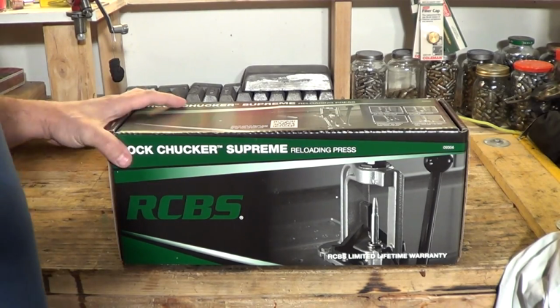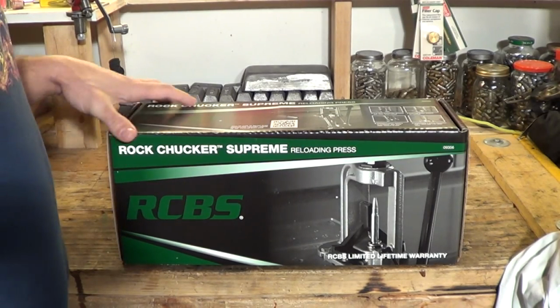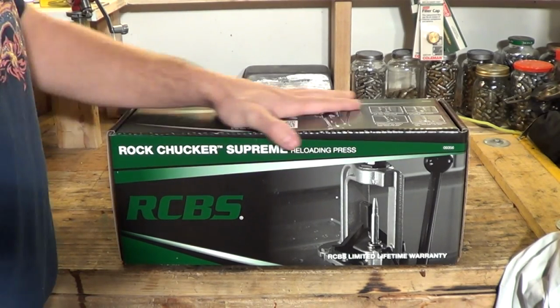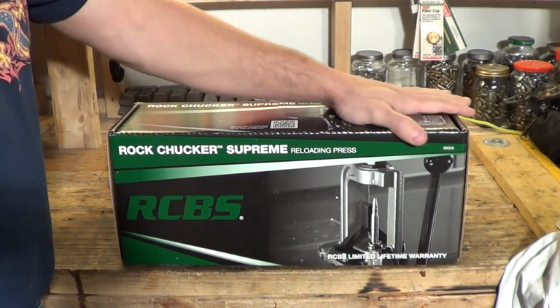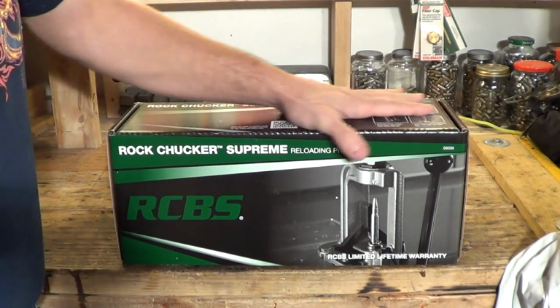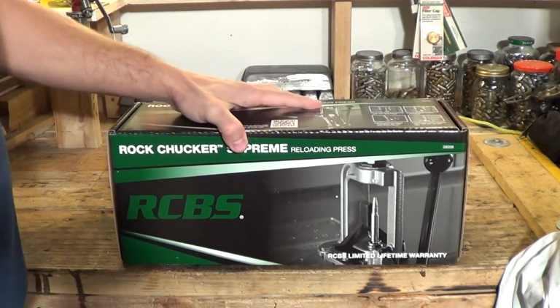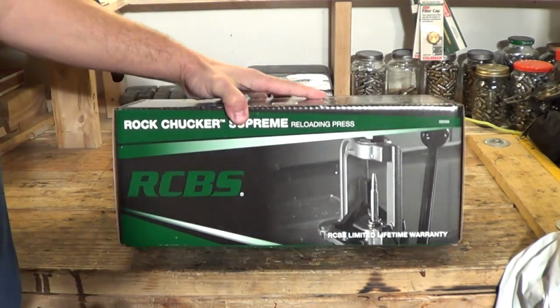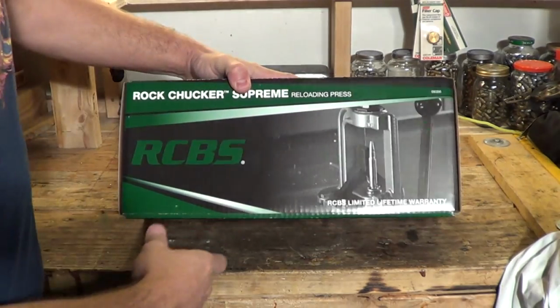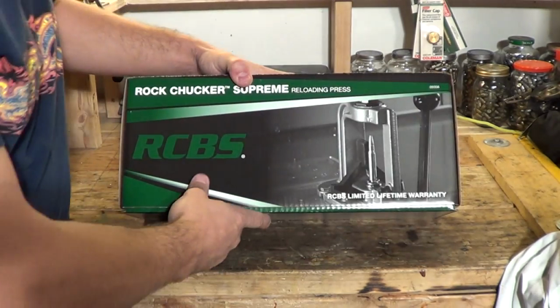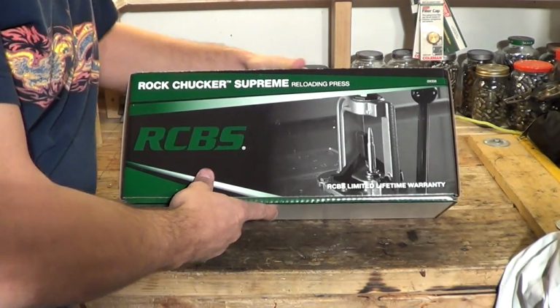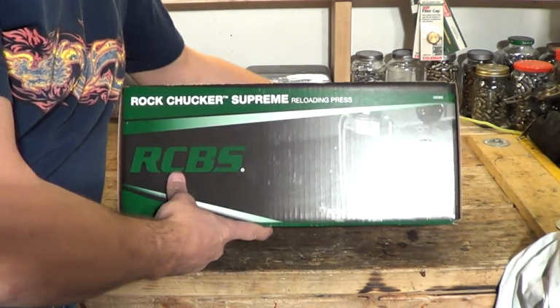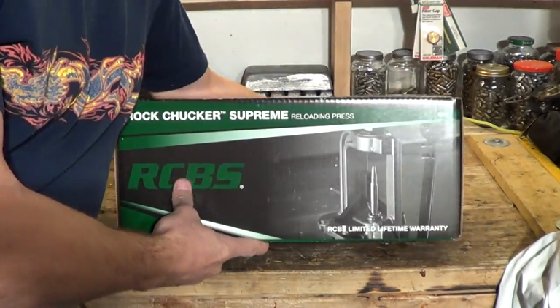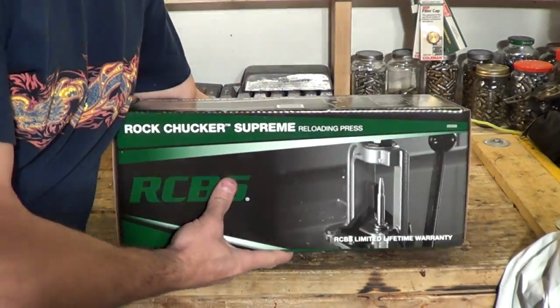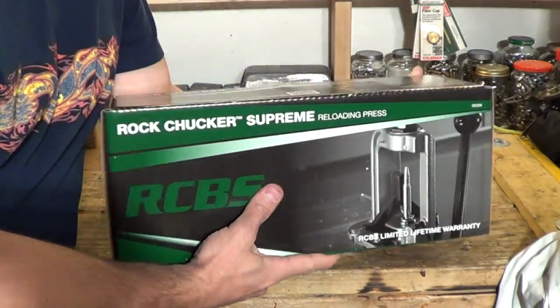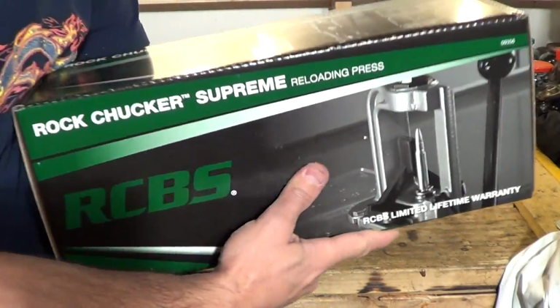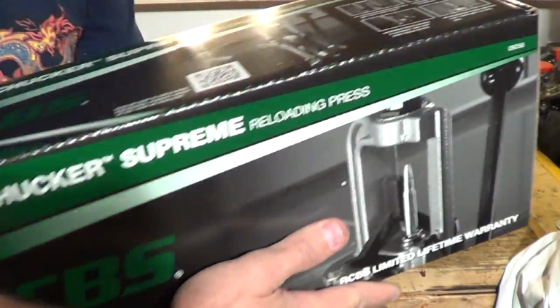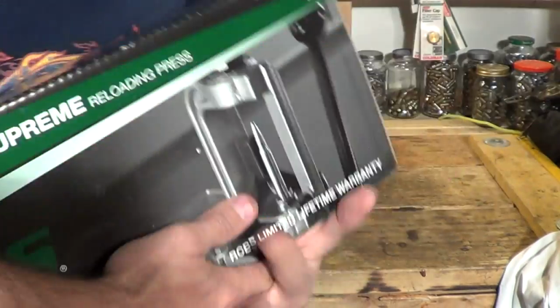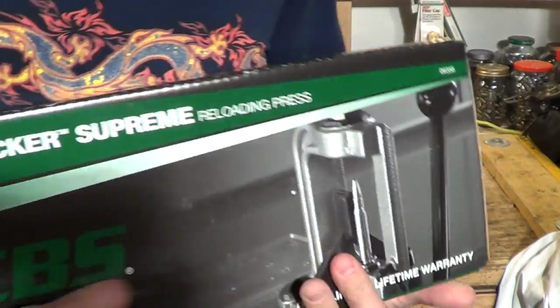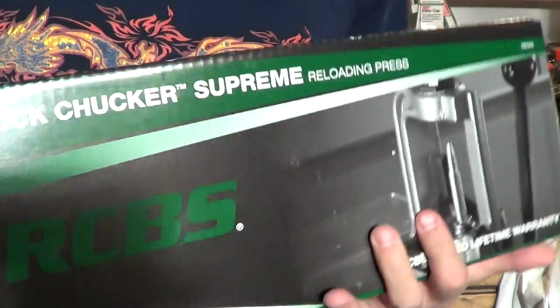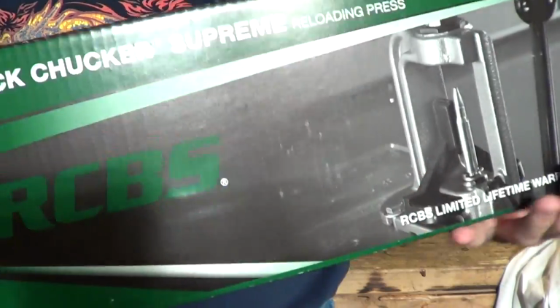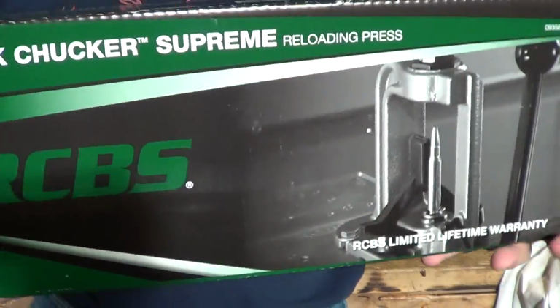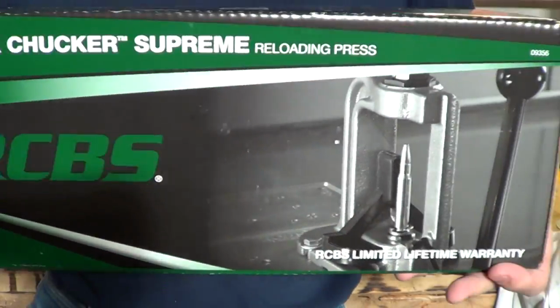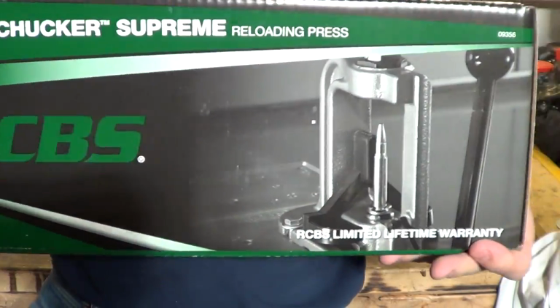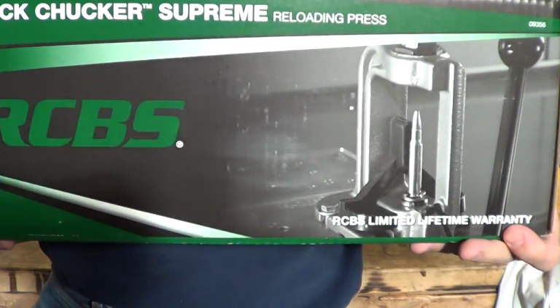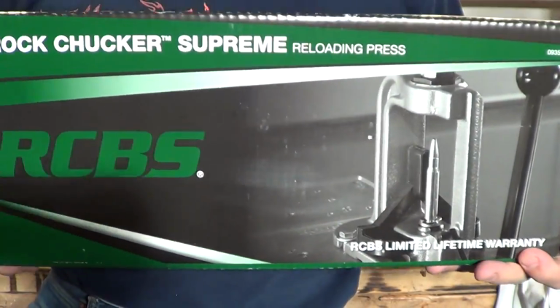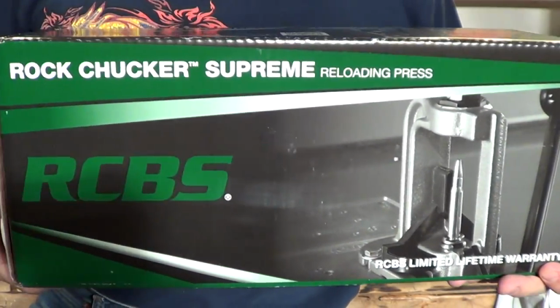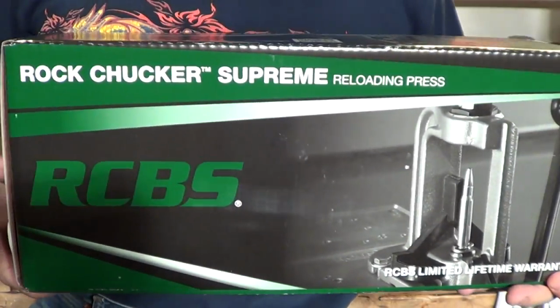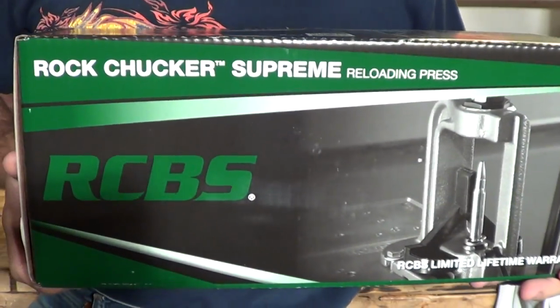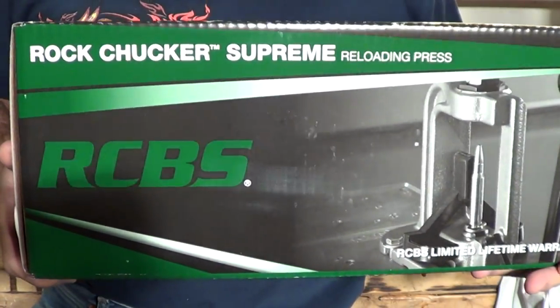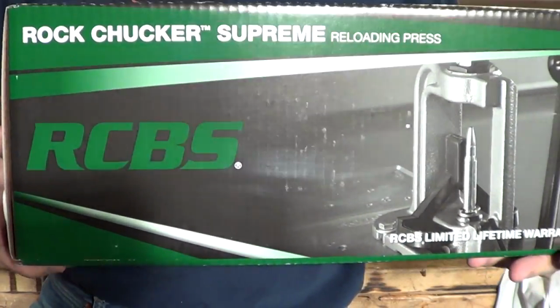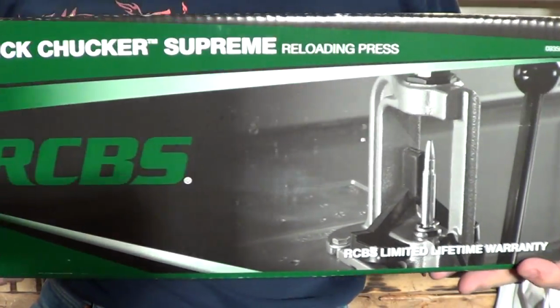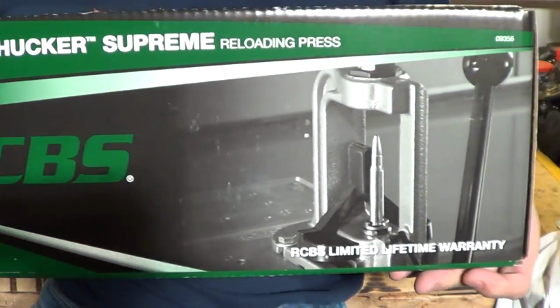Alright, let's take a look at this box. Let's see what this looks like. It's heavy. RCBS Rock Chucker Supreme.